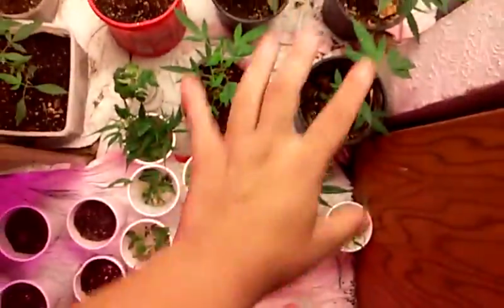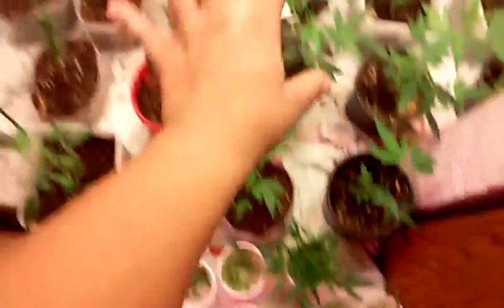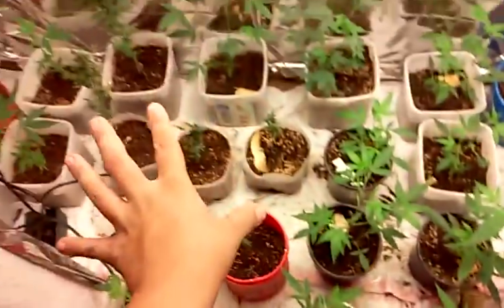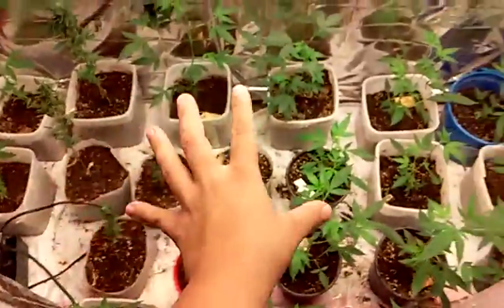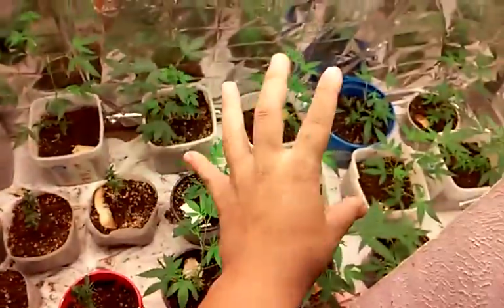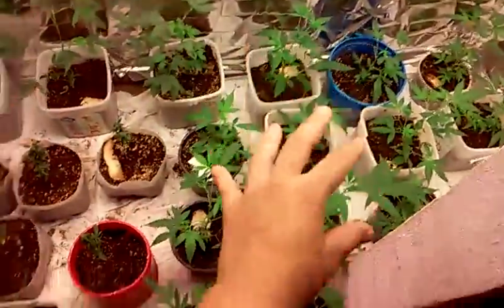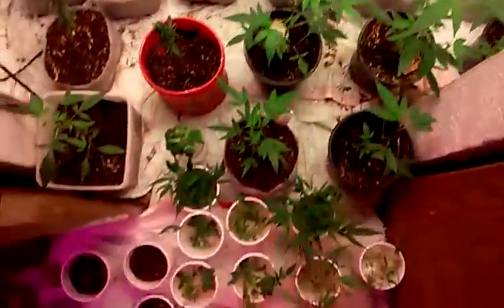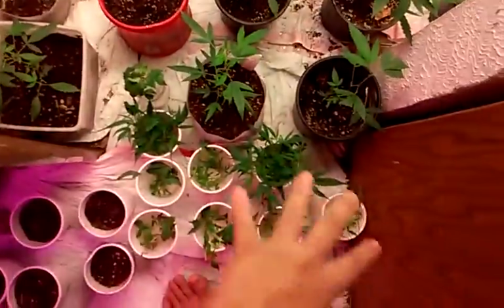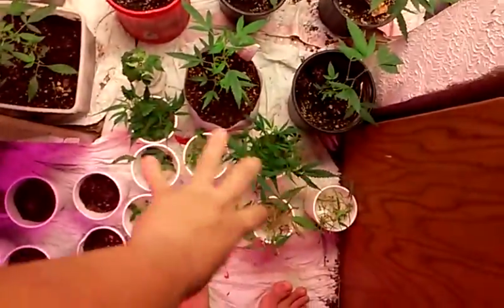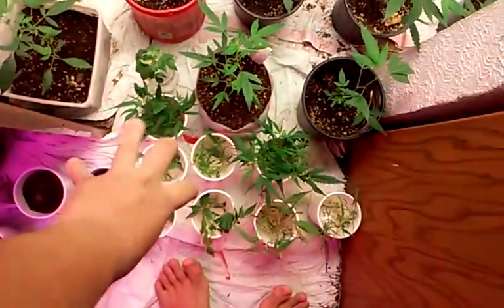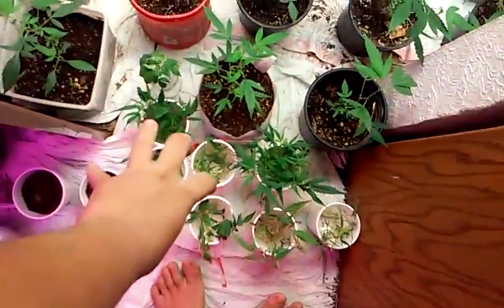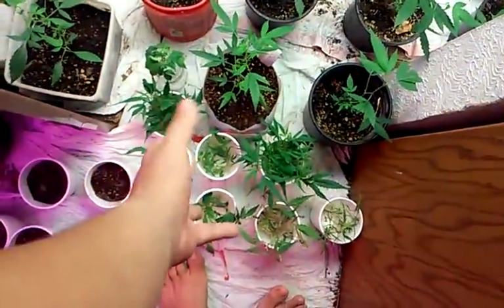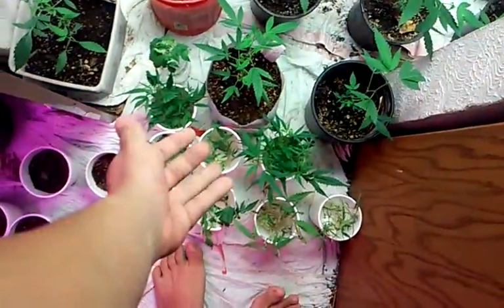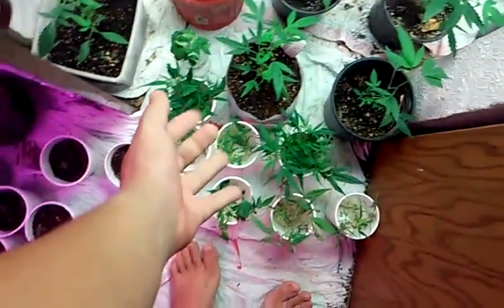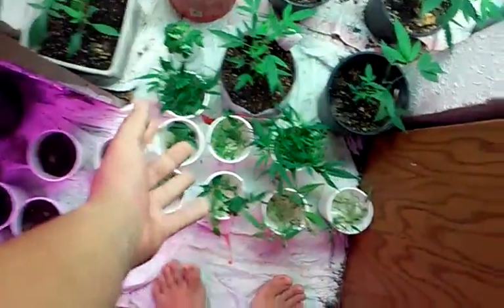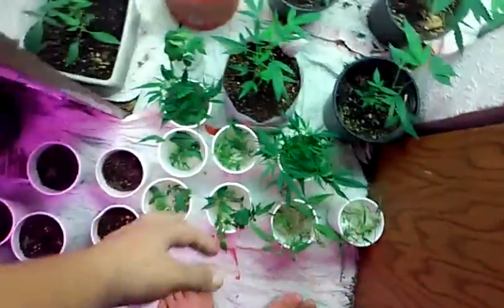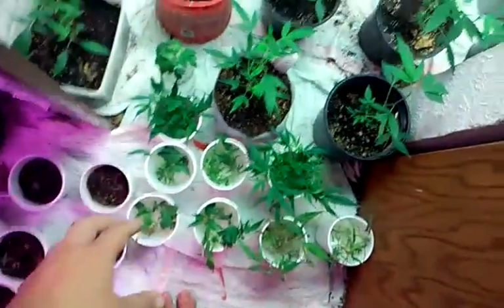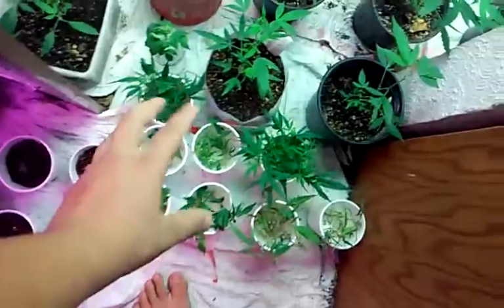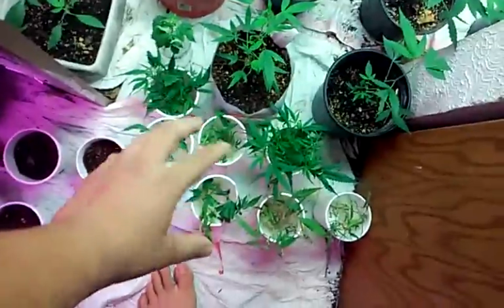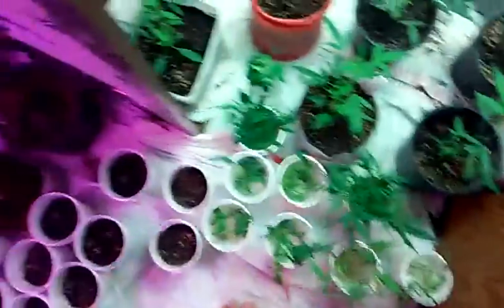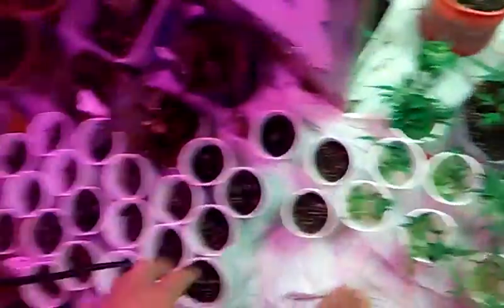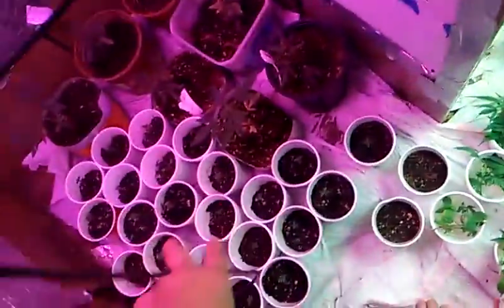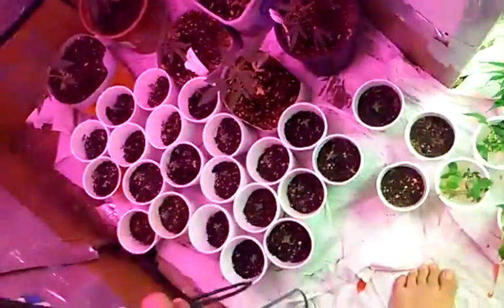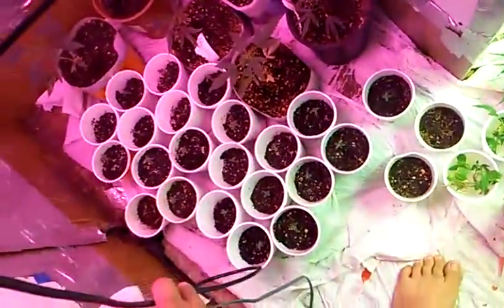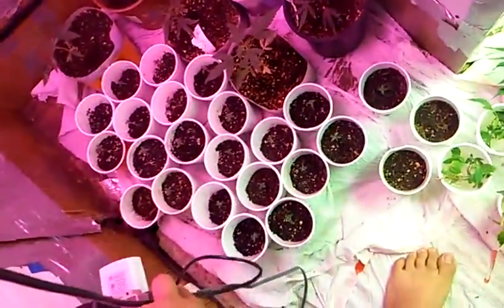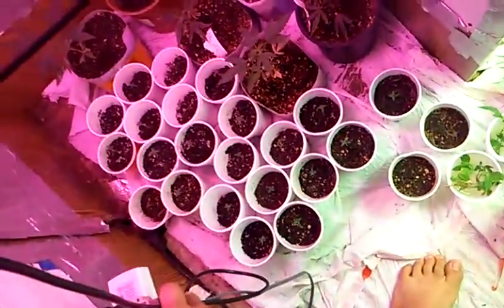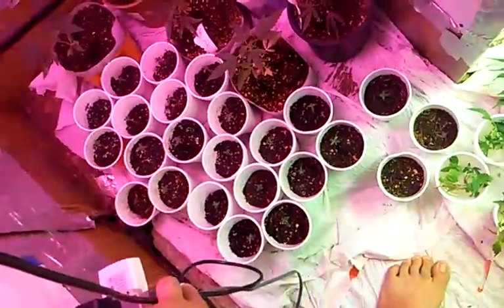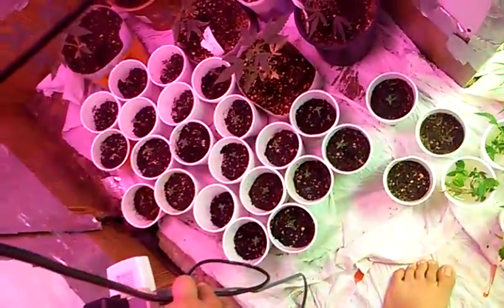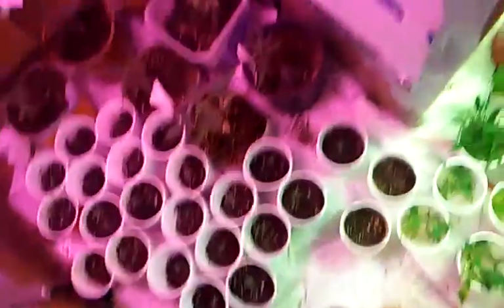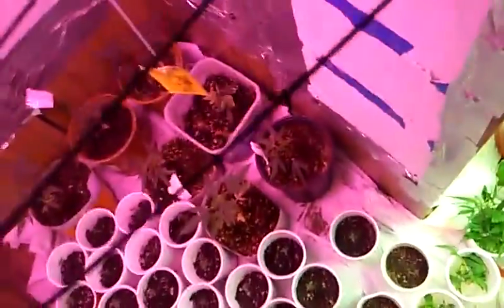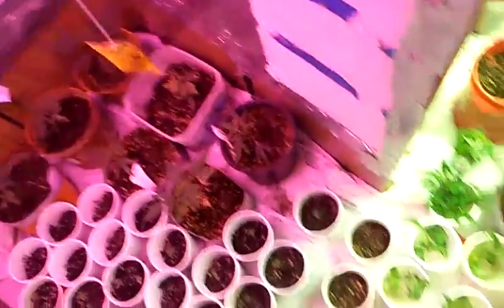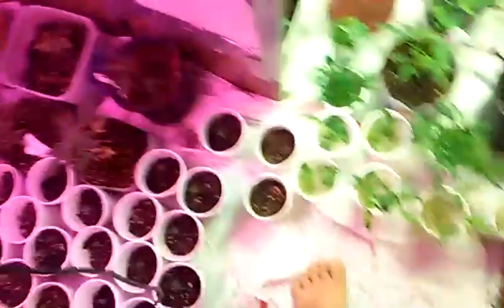So we've got our clones growing, clones in water that are probably about four to five days old — they still have to root. We have our seedlings for another batch, and we have these guys too.